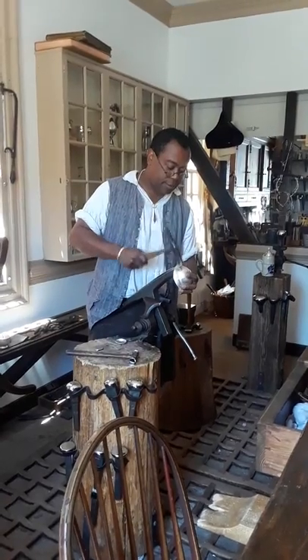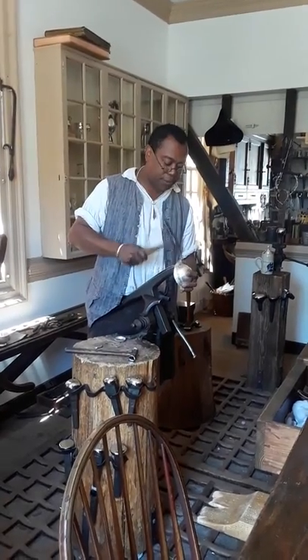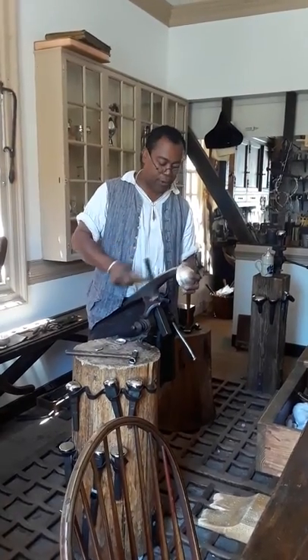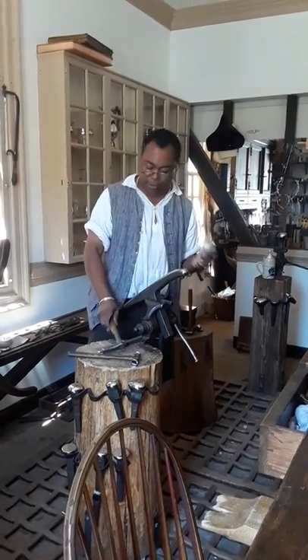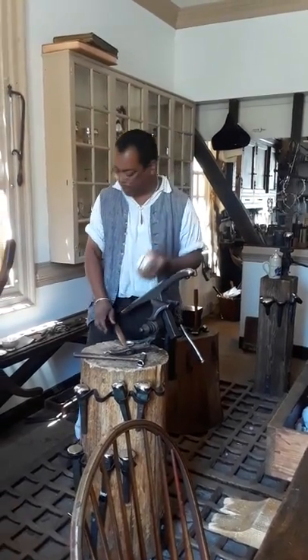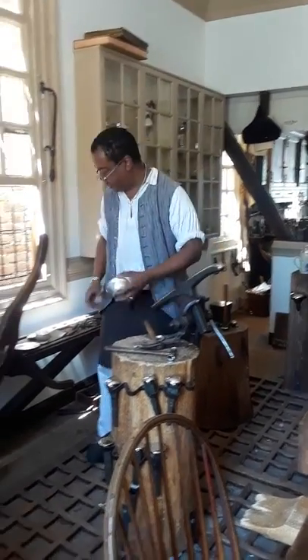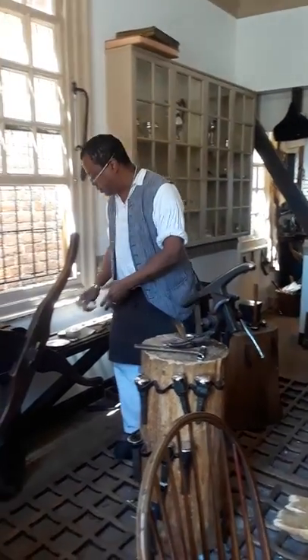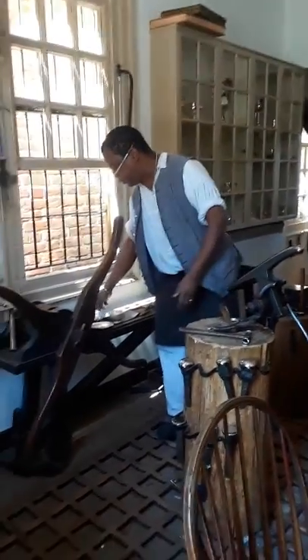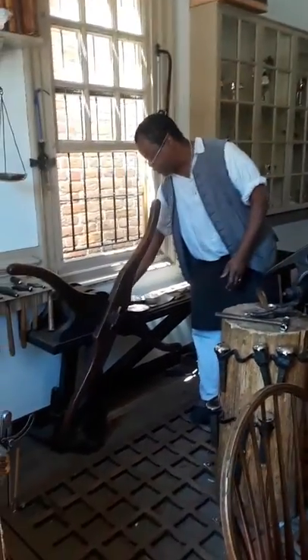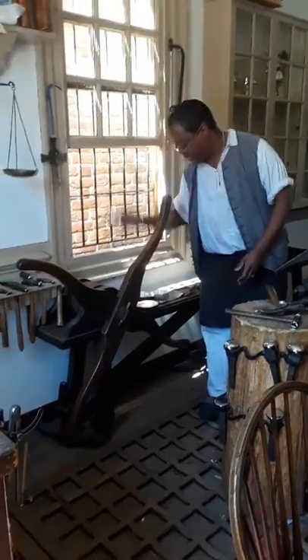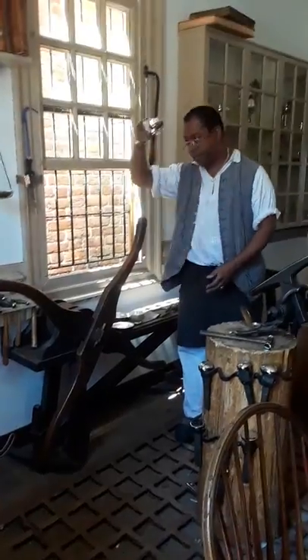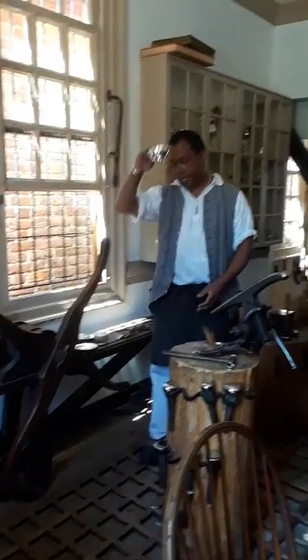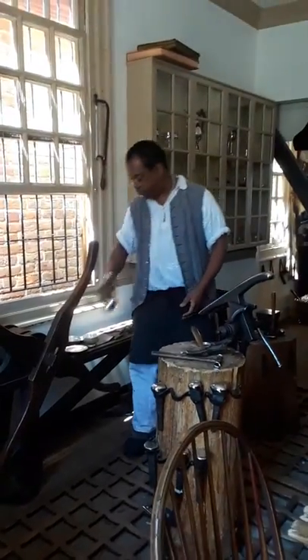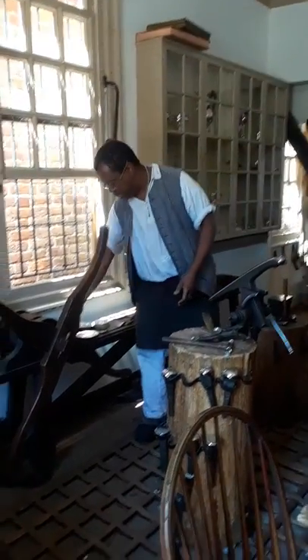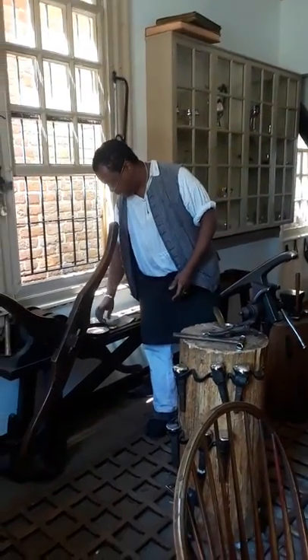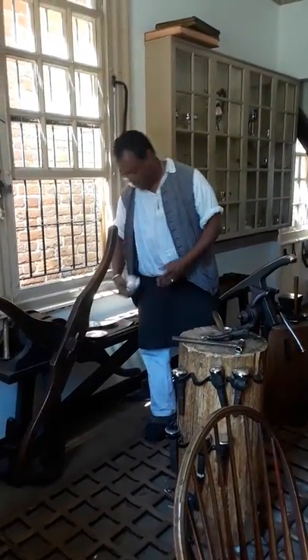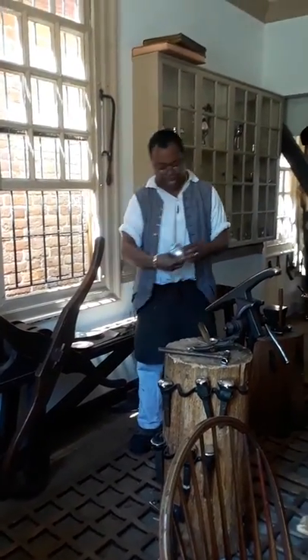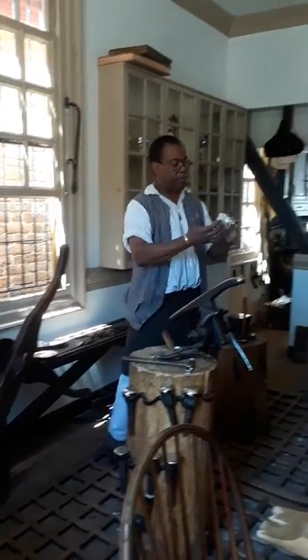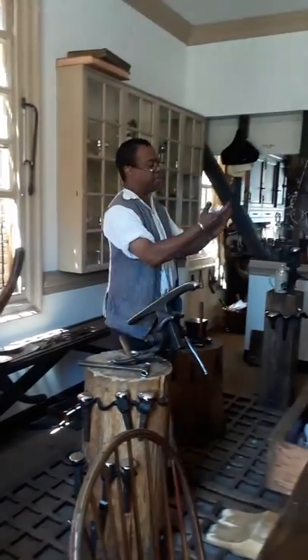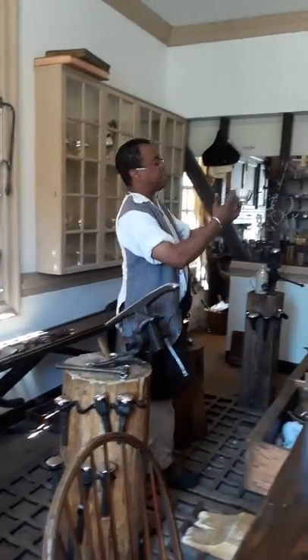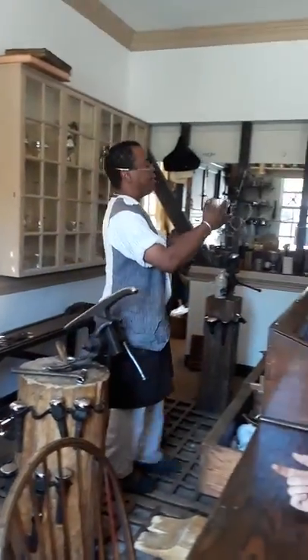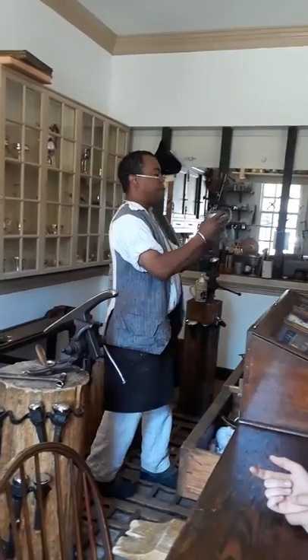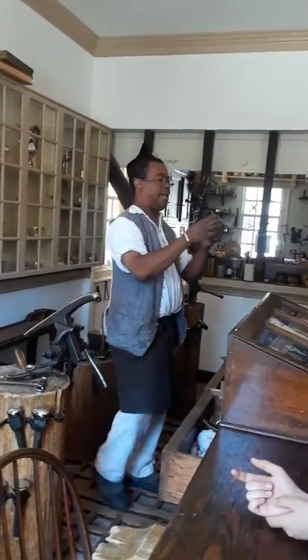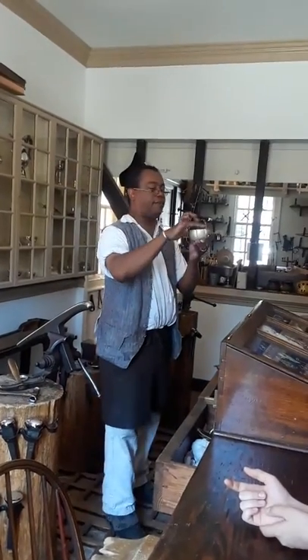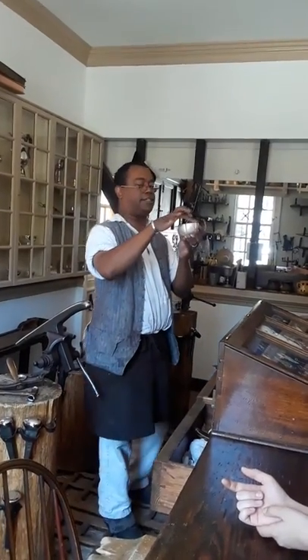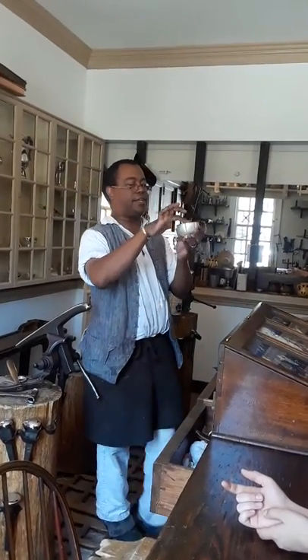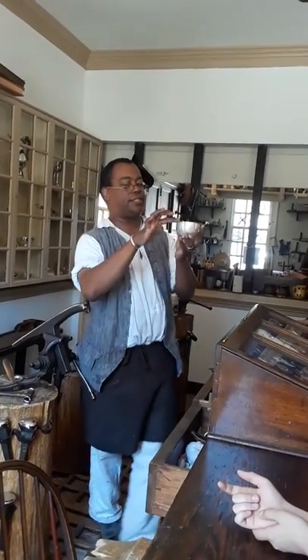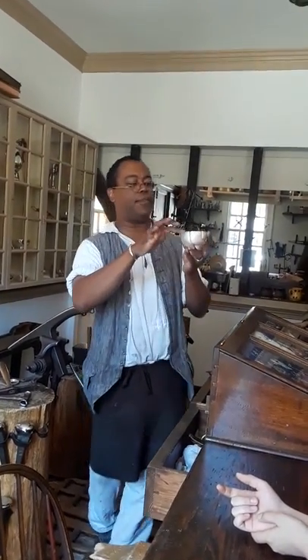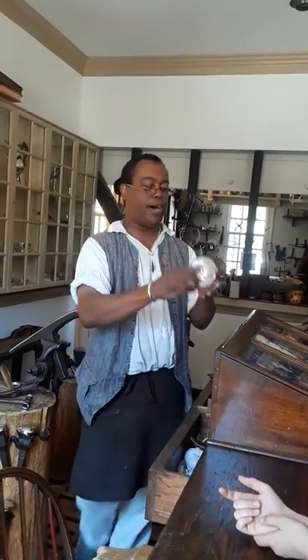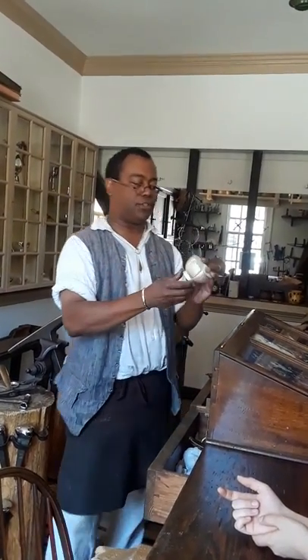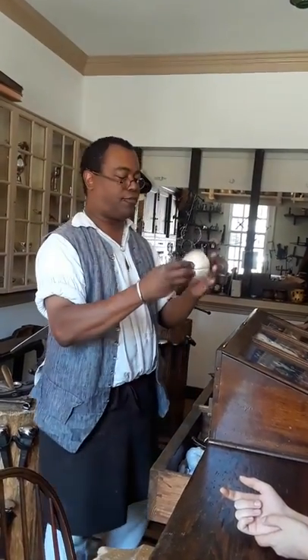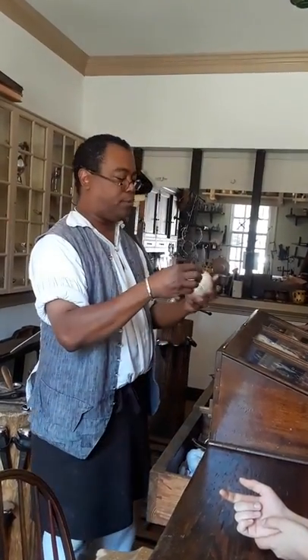Now this particular bowl here, I'm making a couple of them. This one here is a plain one, and then this one here I'm putting these lines in it. And then I have to file a design around the top and then I'll polish it. It's called a splatted bowl.